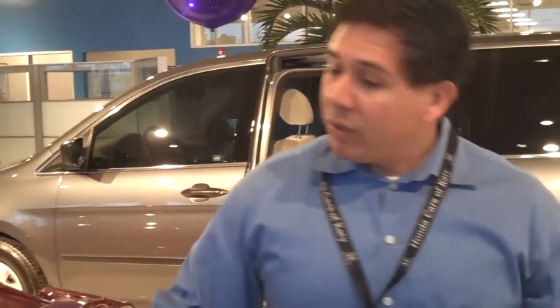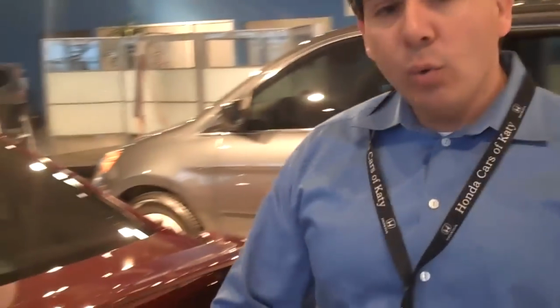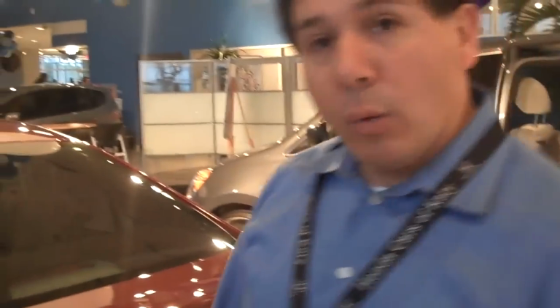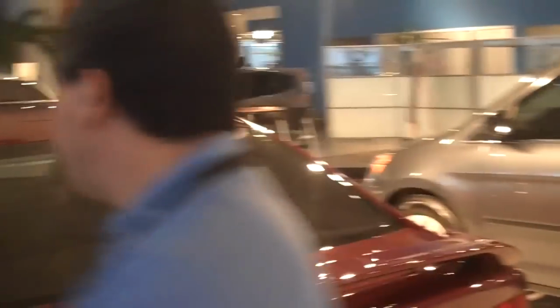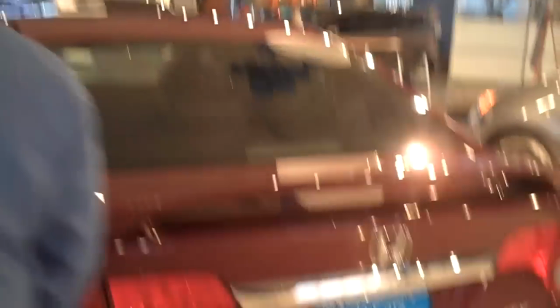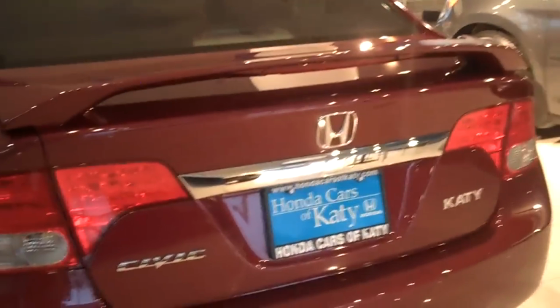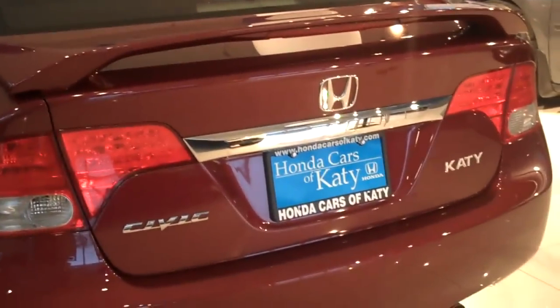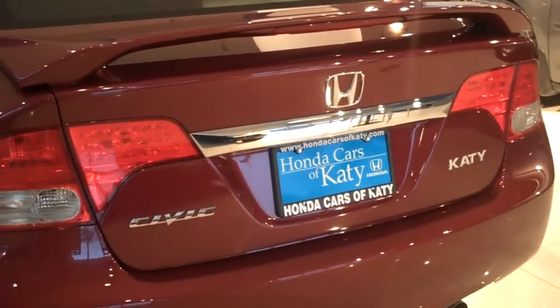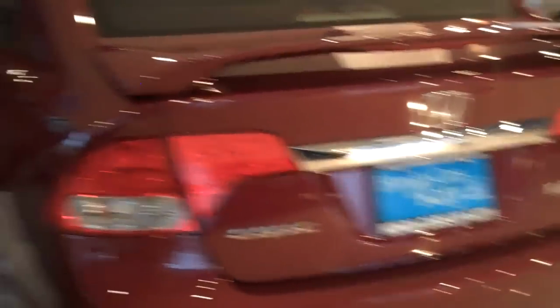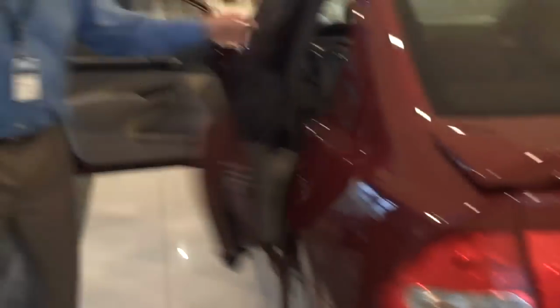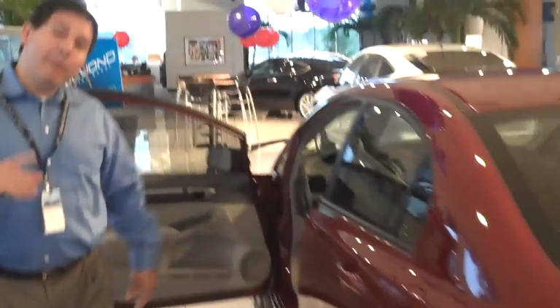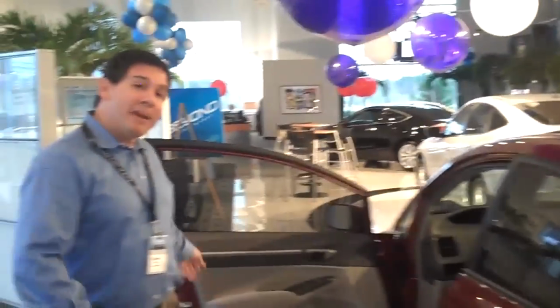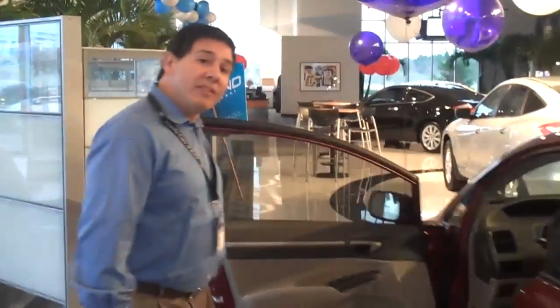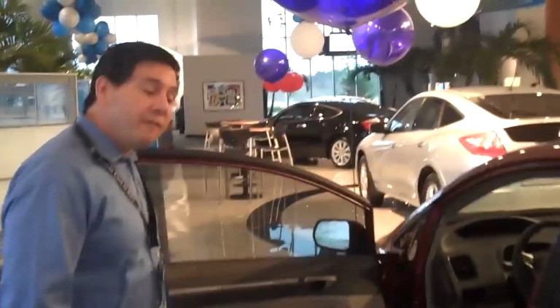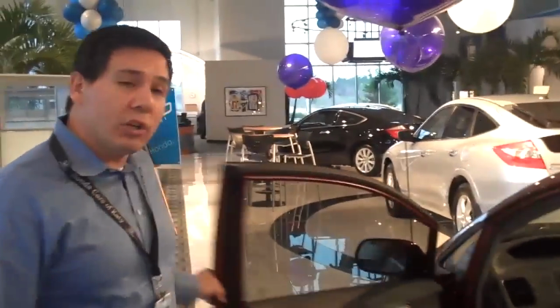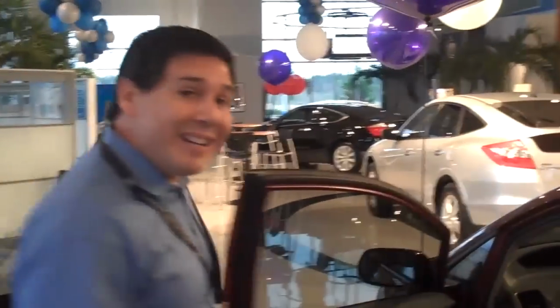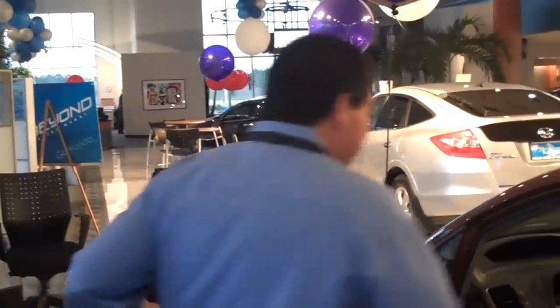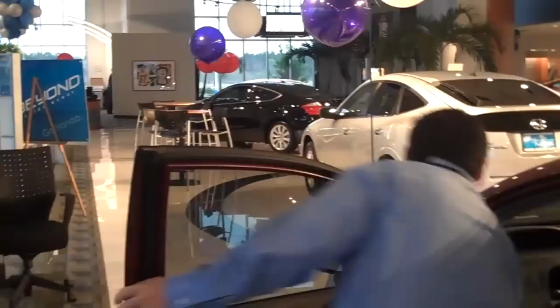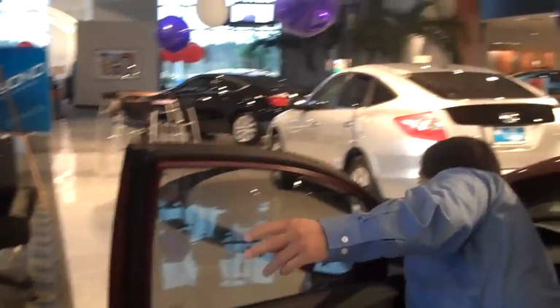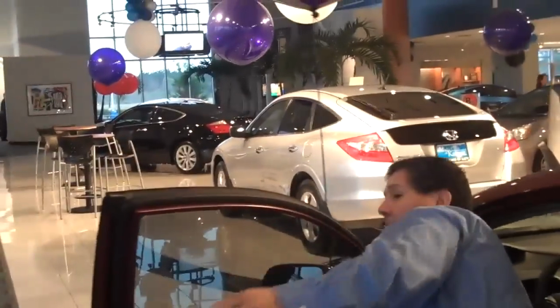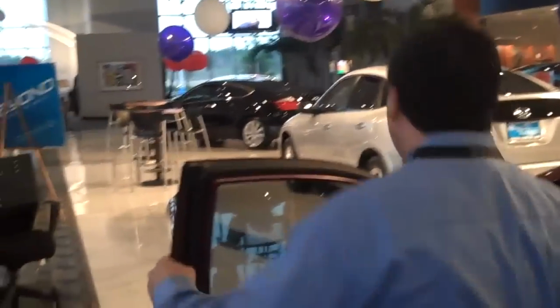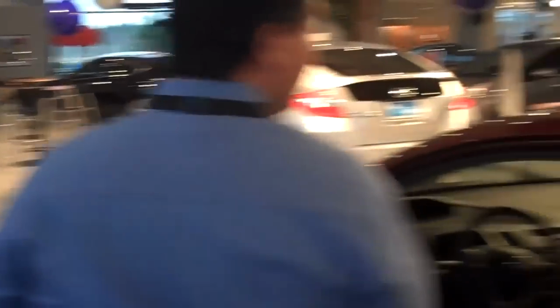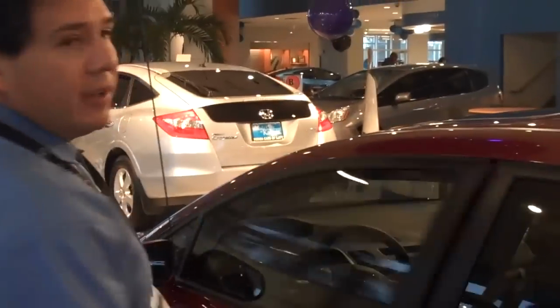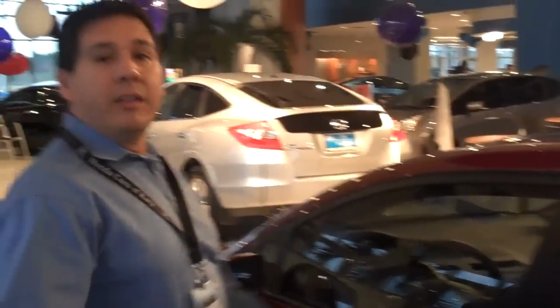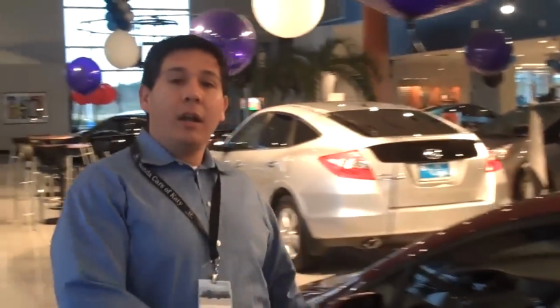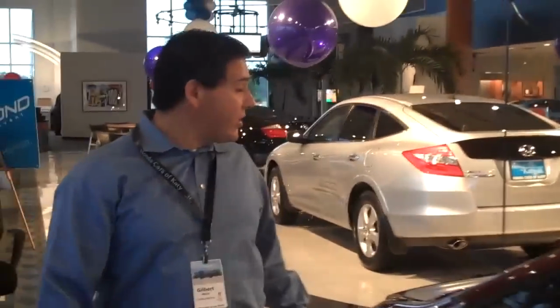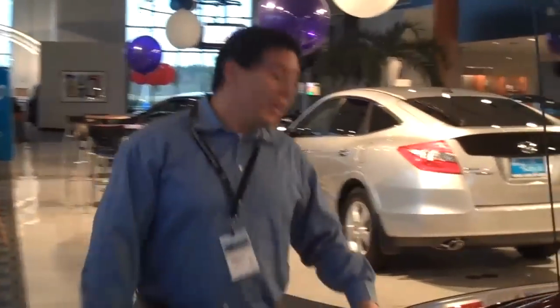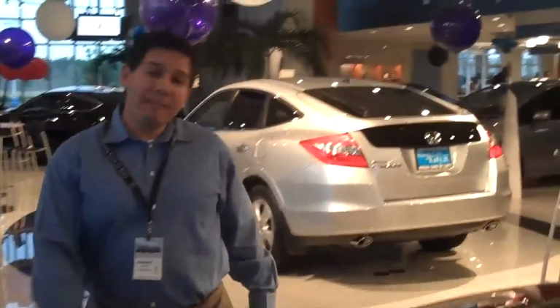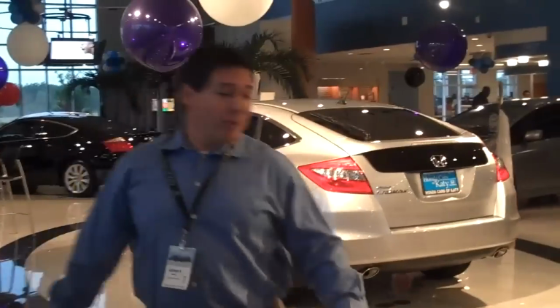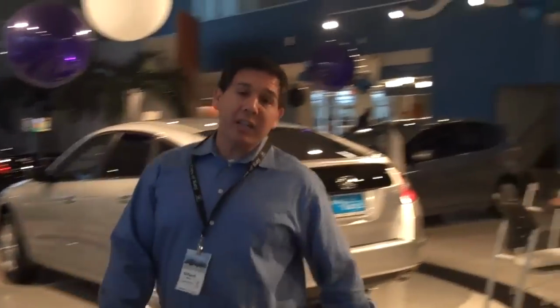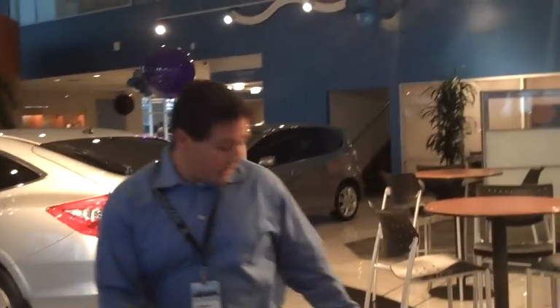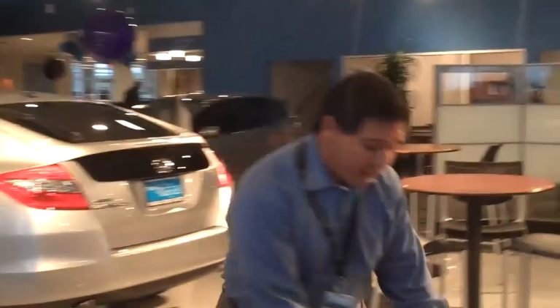This one here is equipped with a wingtip spoiler as you can see. Let me talk a little bit more about some of the safety features located underneath the hood, which has given the Honda Civic a top five rating in Car and Driver.